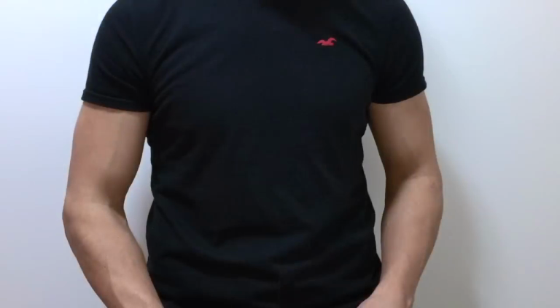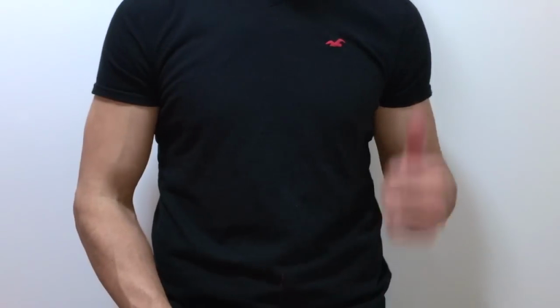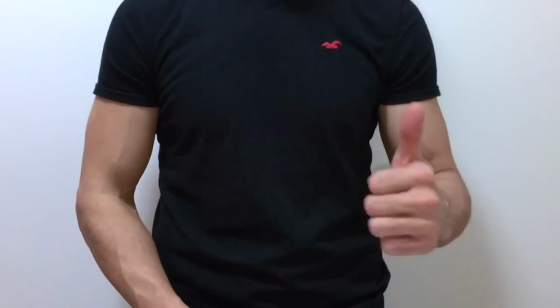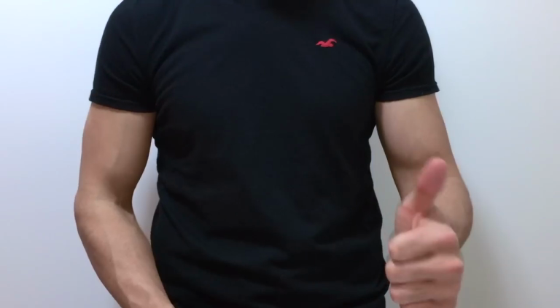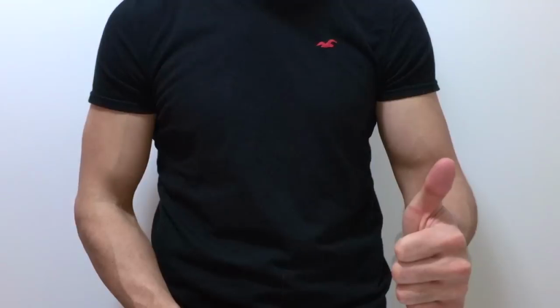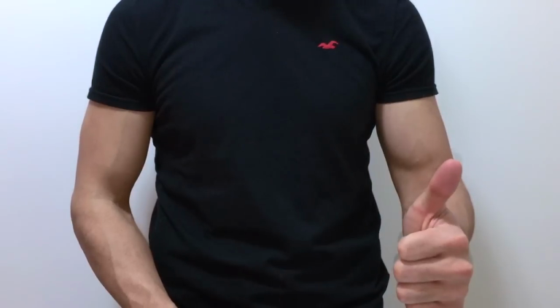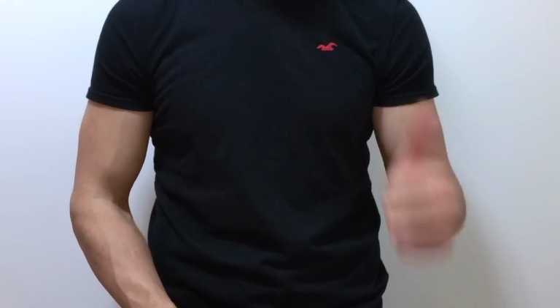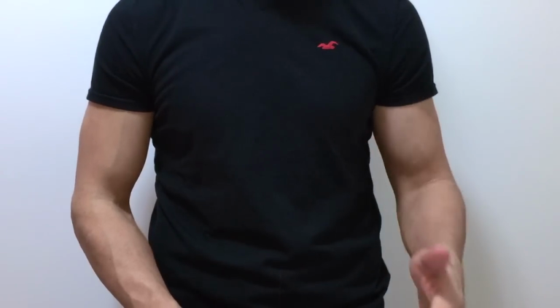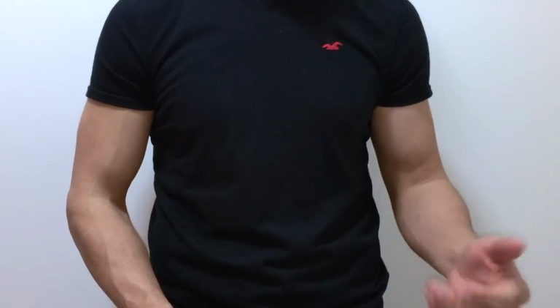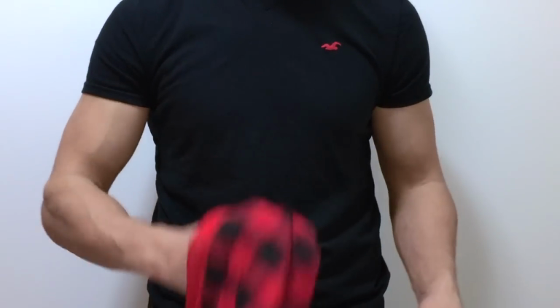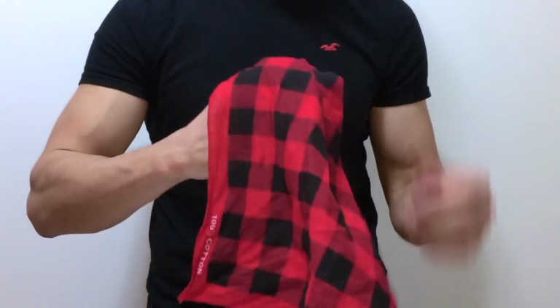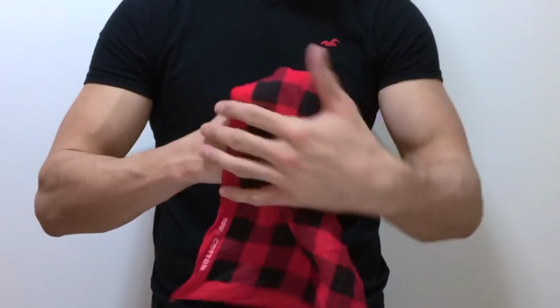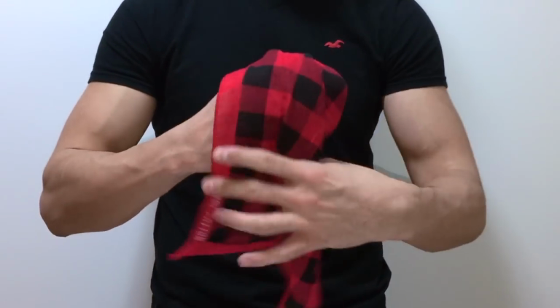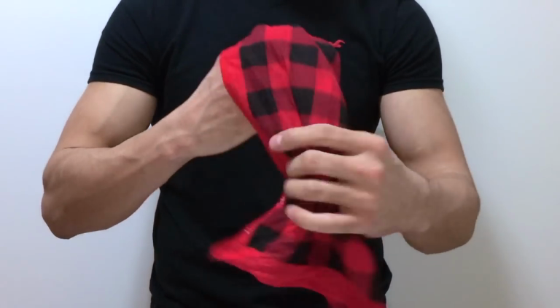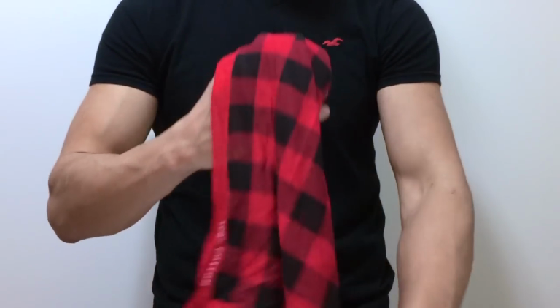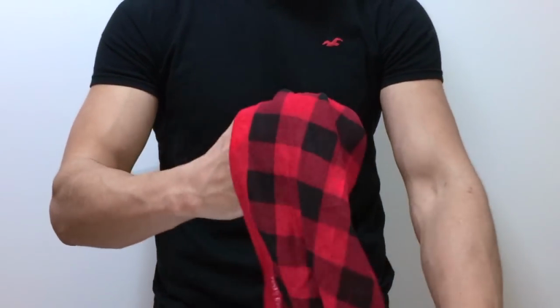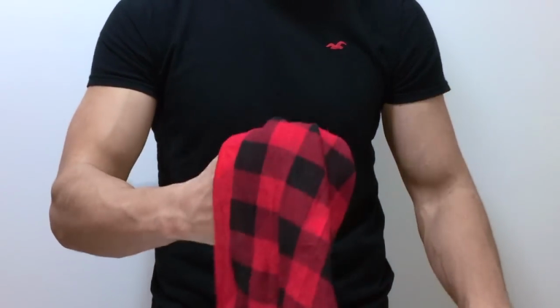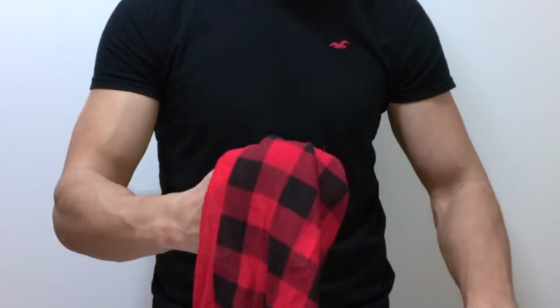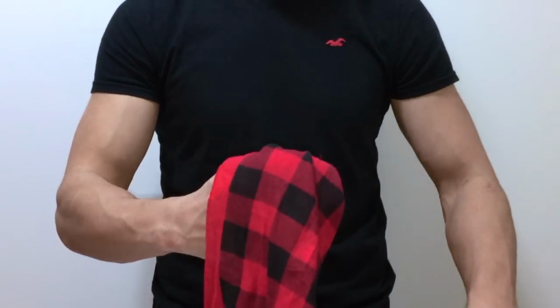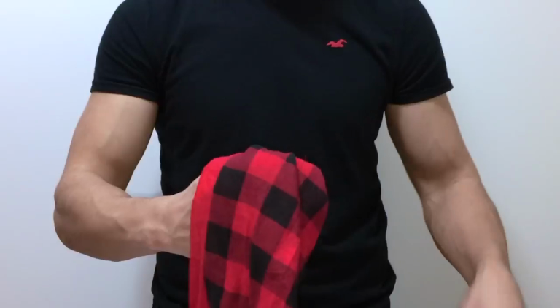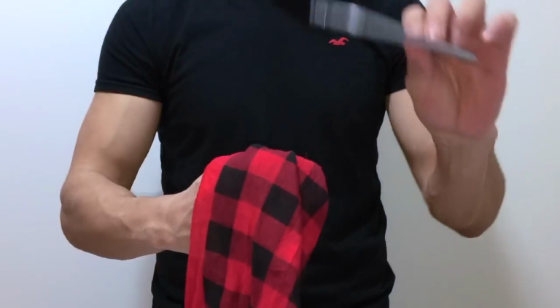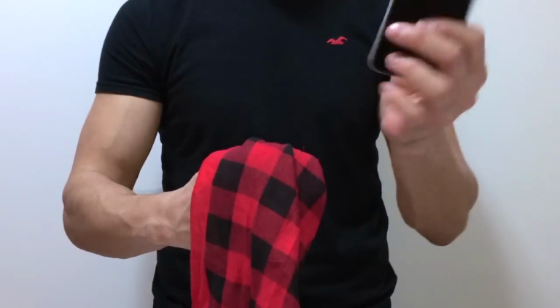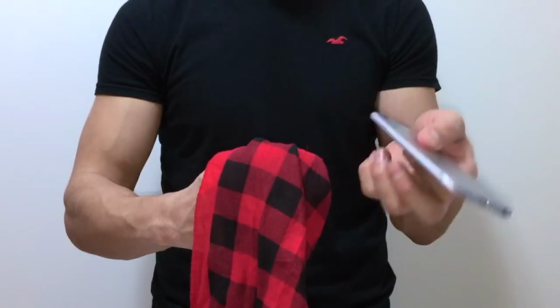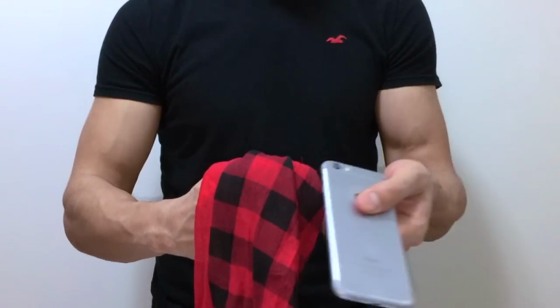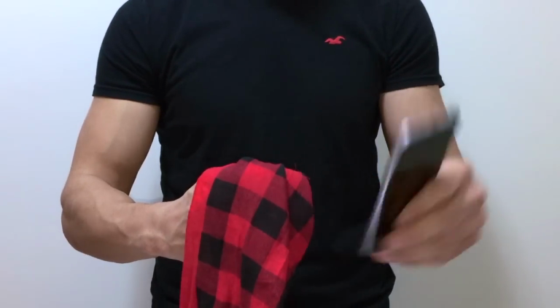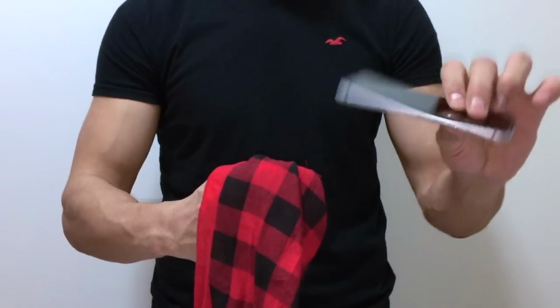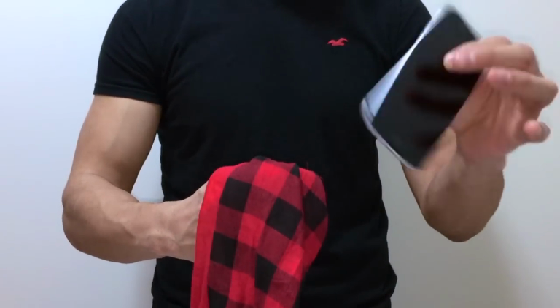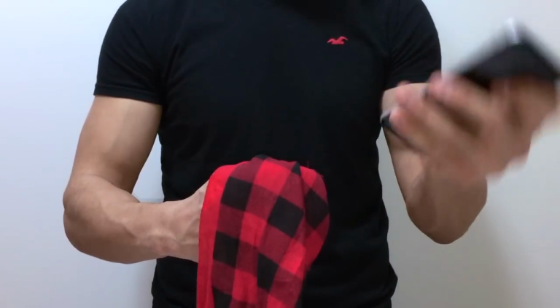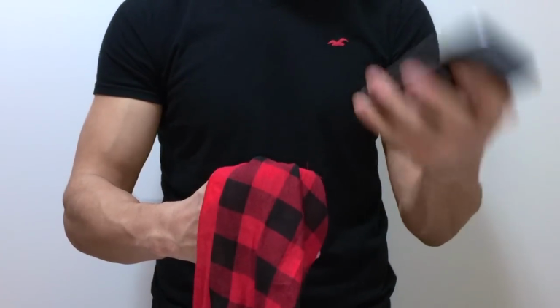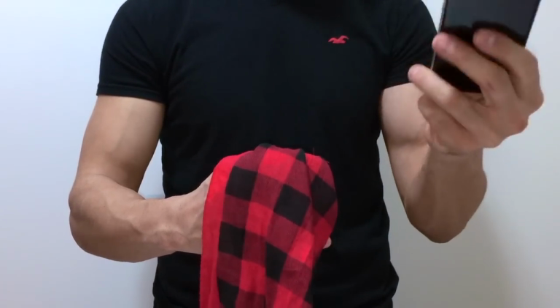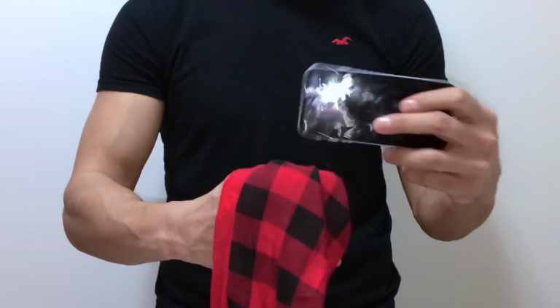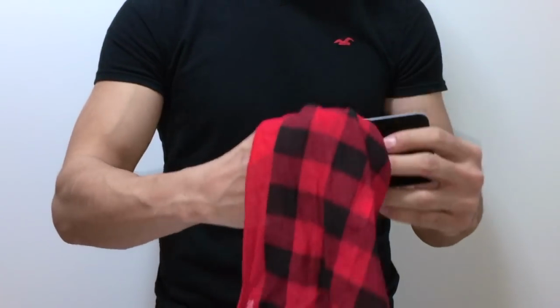Hello guys, B&J here. We're gonna show you how to pass a car through a phone. Just wait till we finish the performance and then you're gonna learn how to do it.